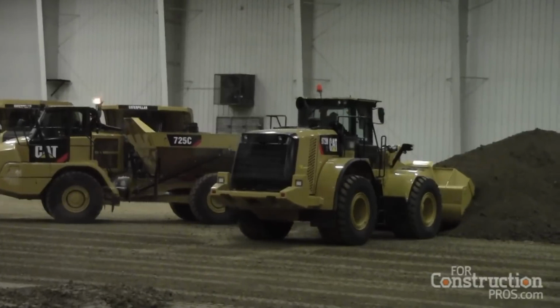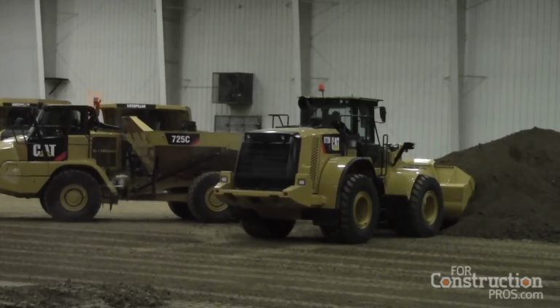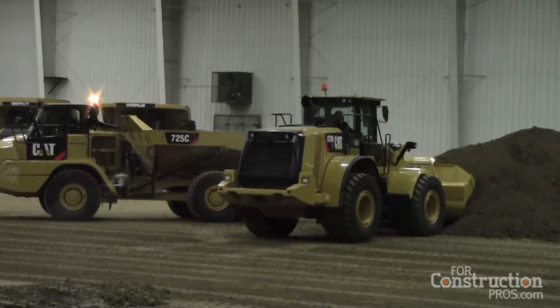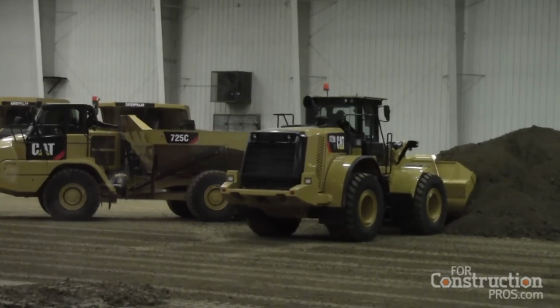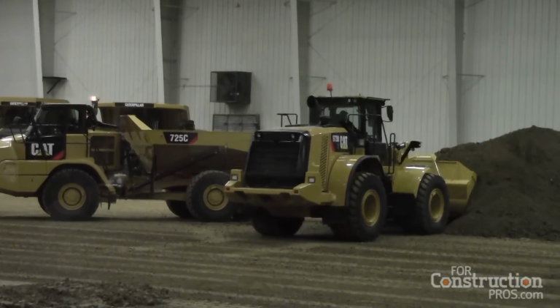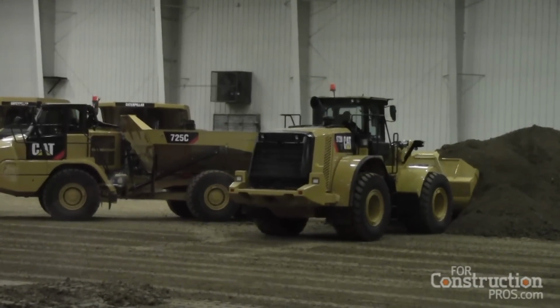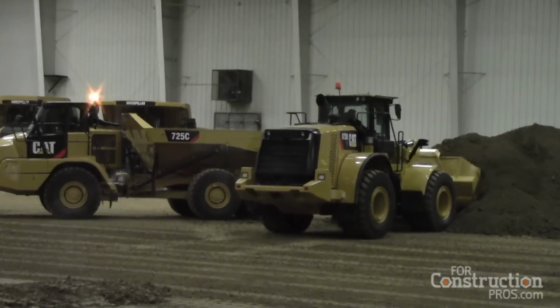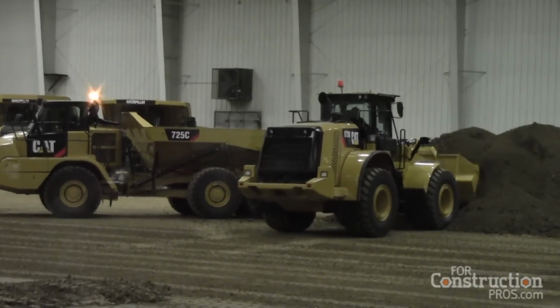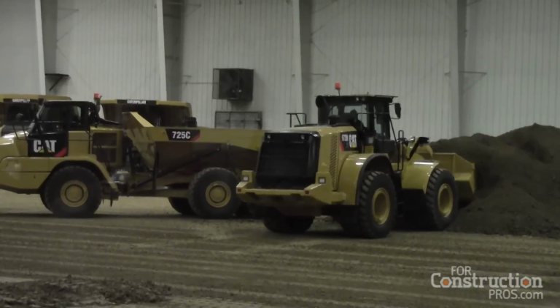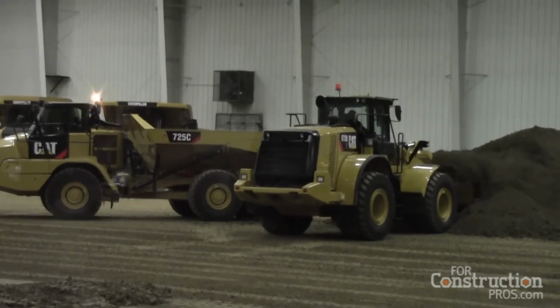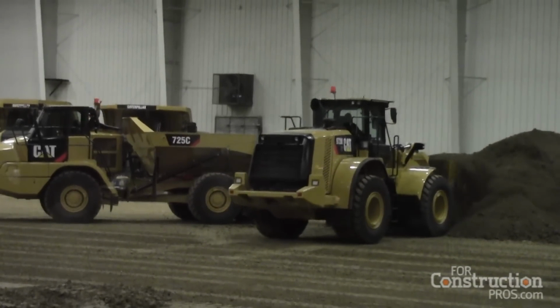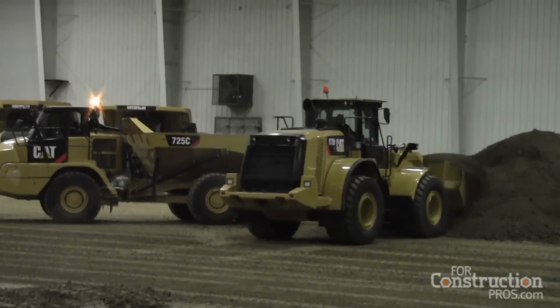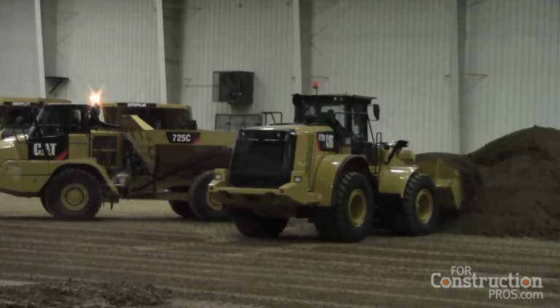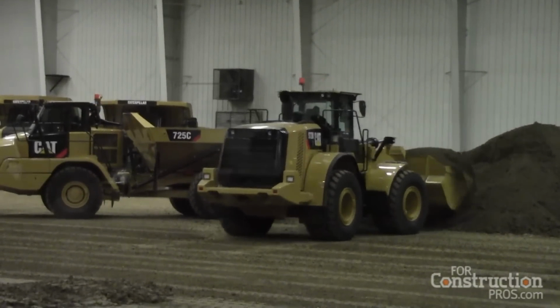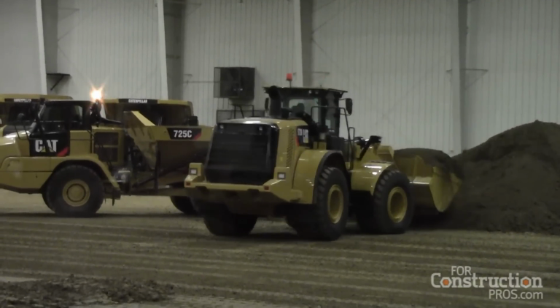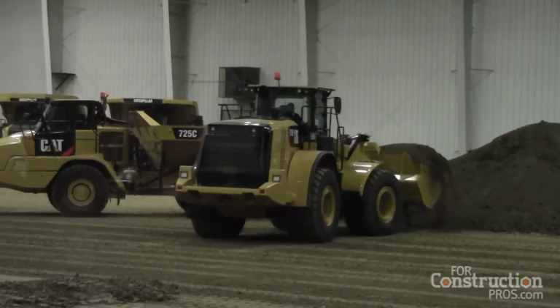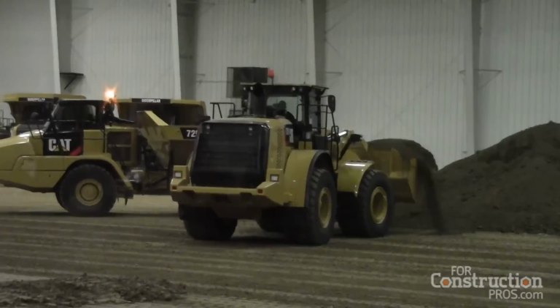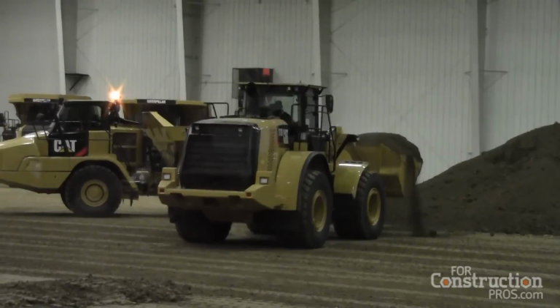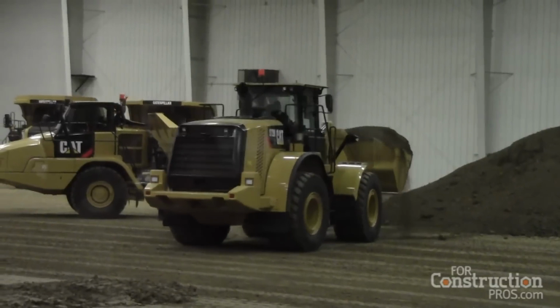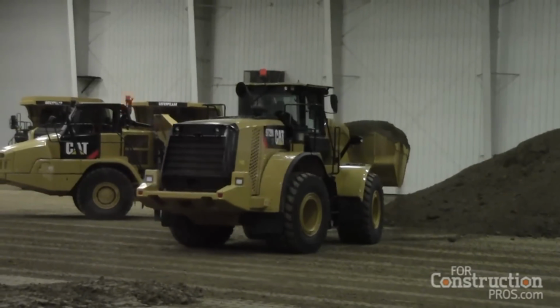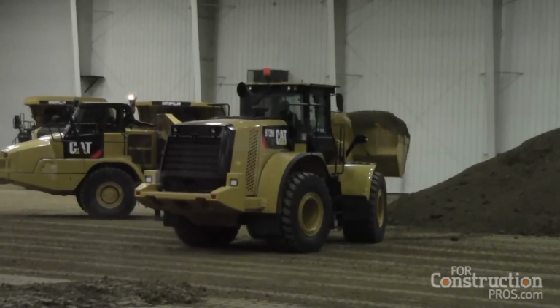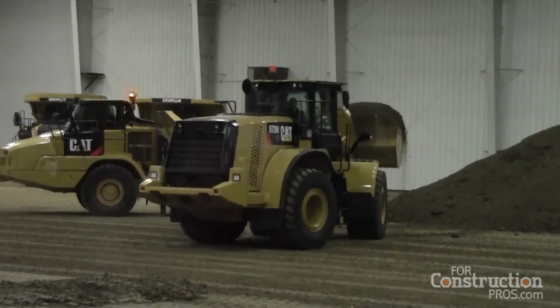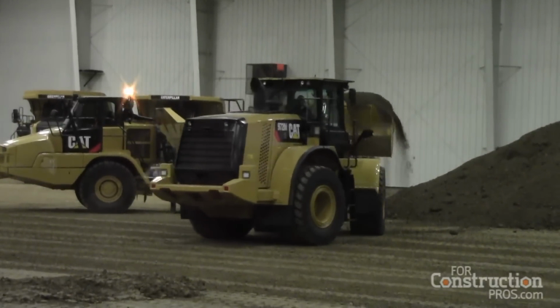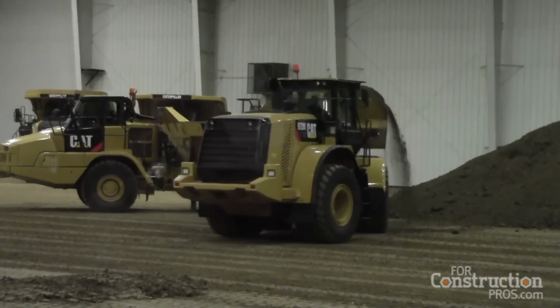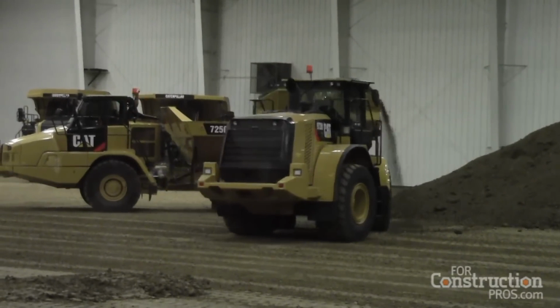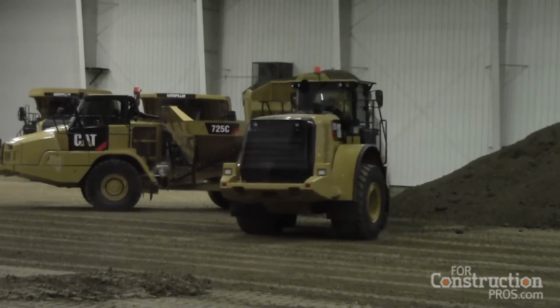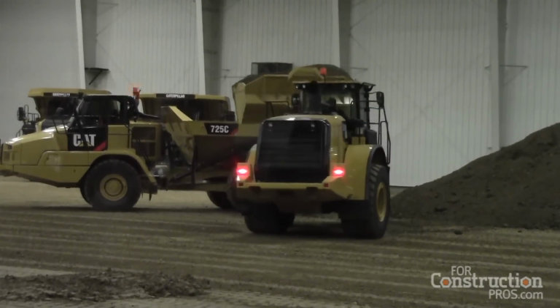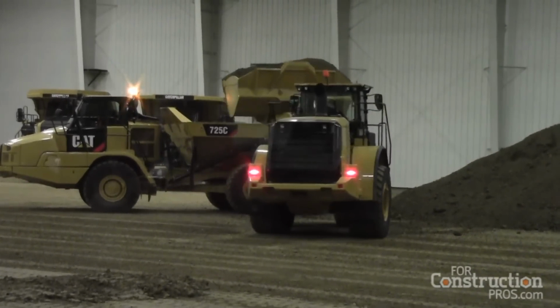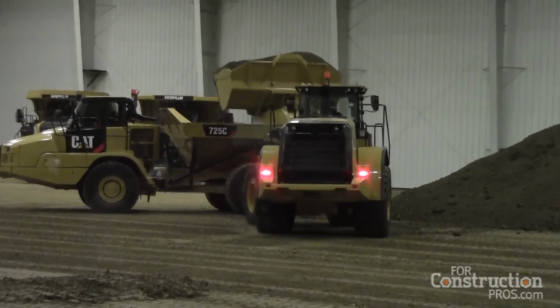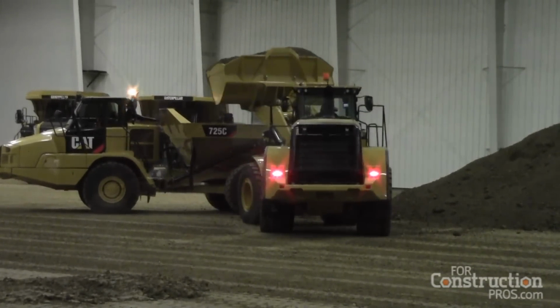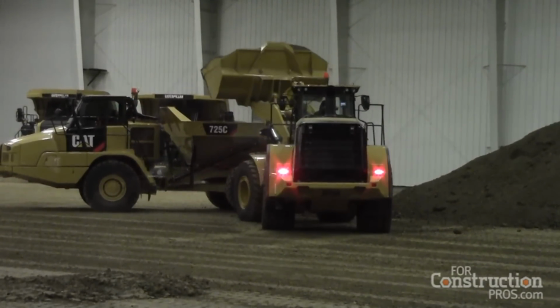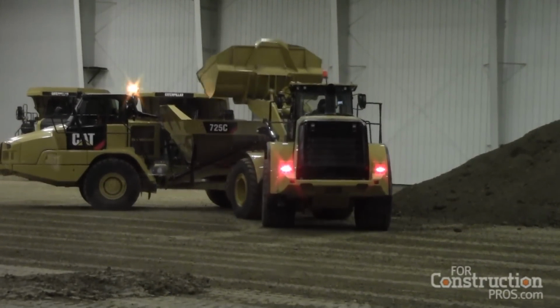In the XE machine, that's not the case — so you're very efficient. In that application, you could see upwards of 40% to 45% efficiency improvement over a standard torque converter machine.